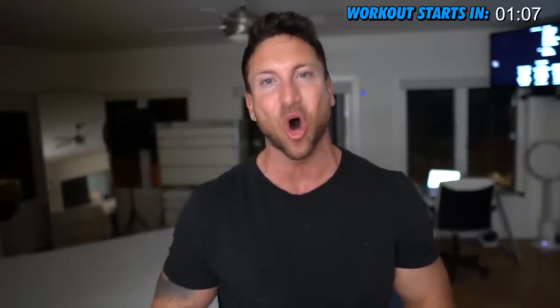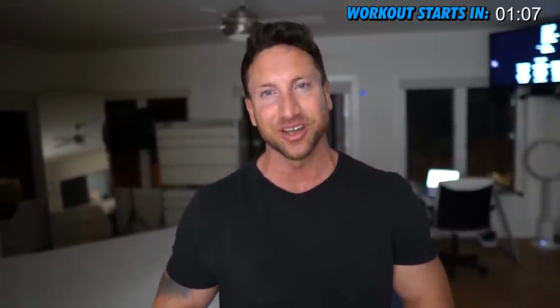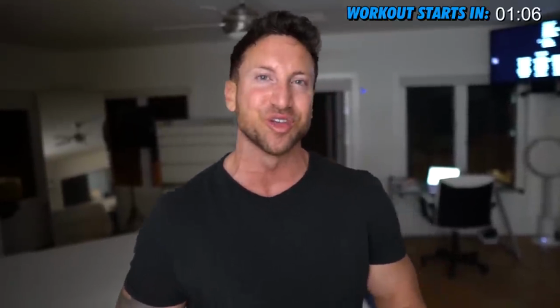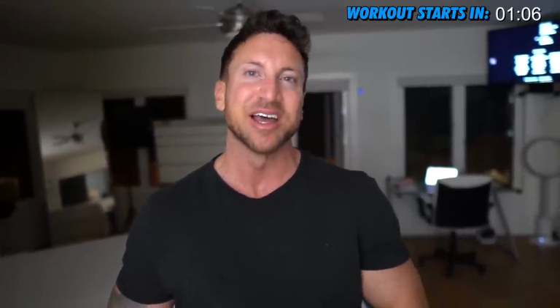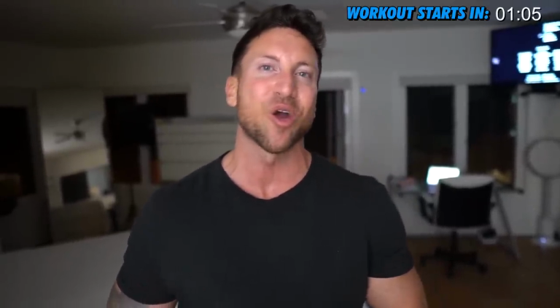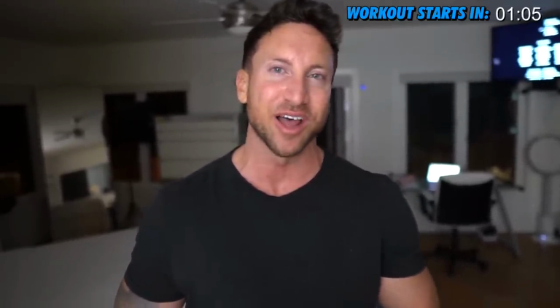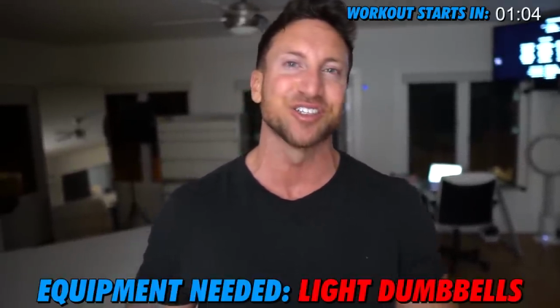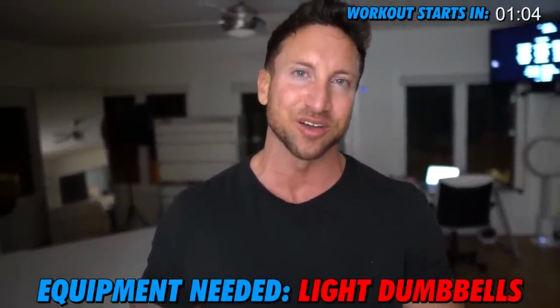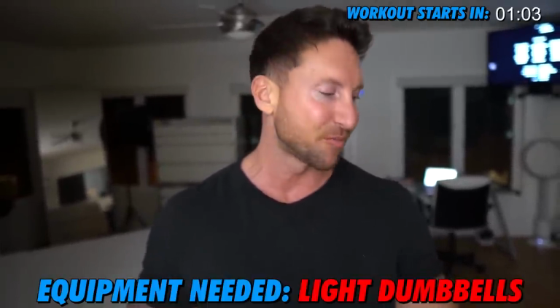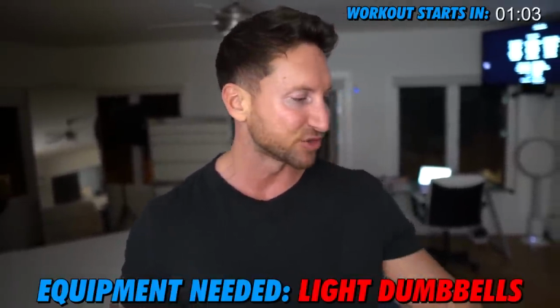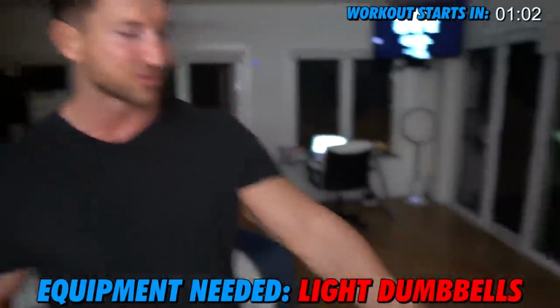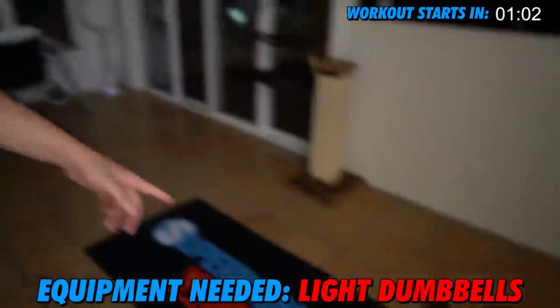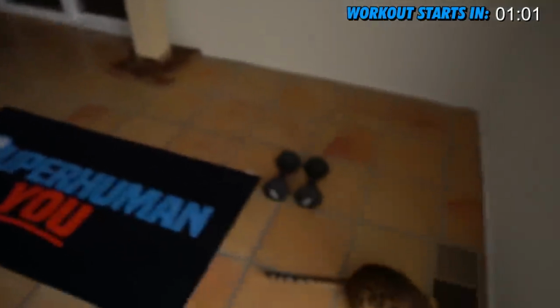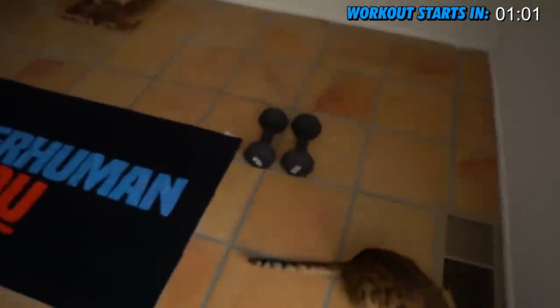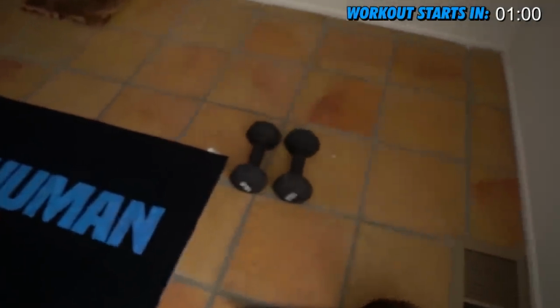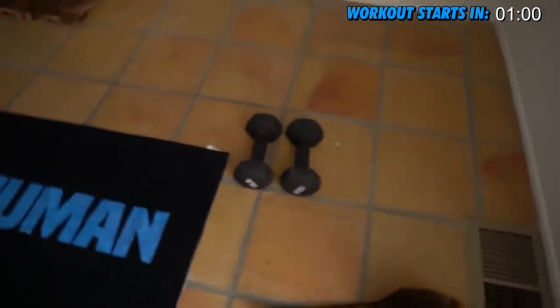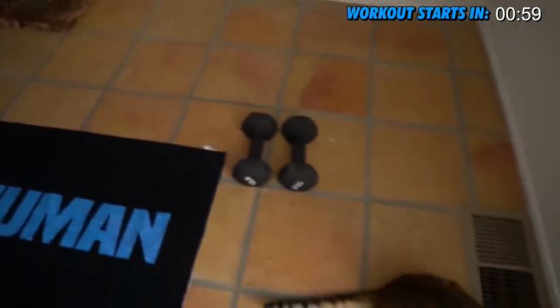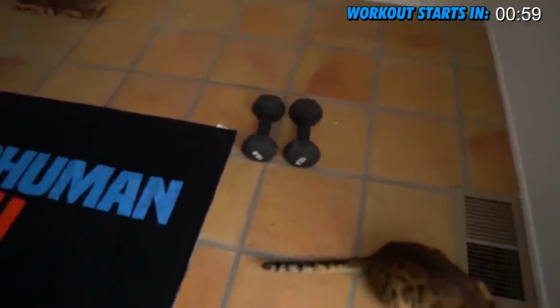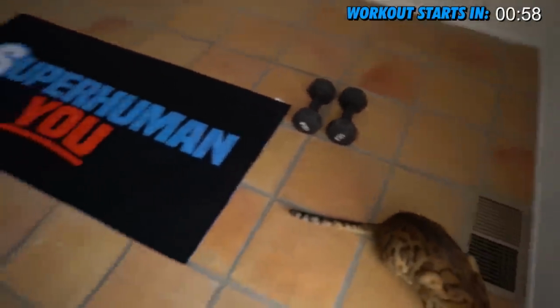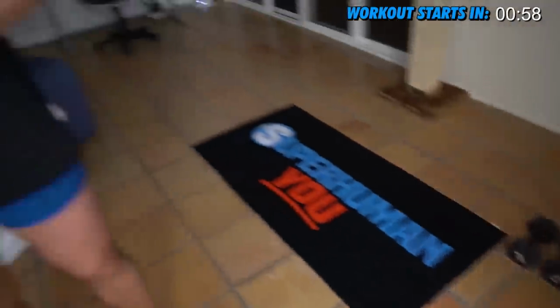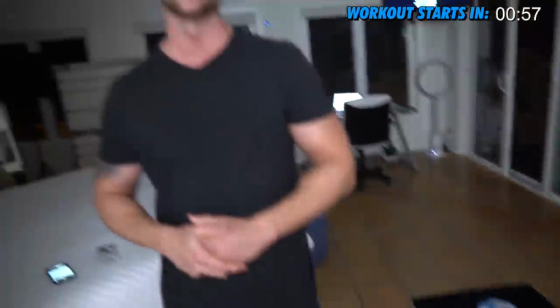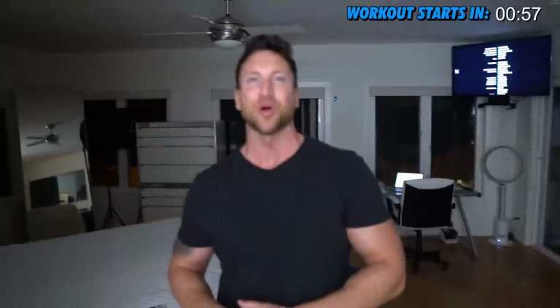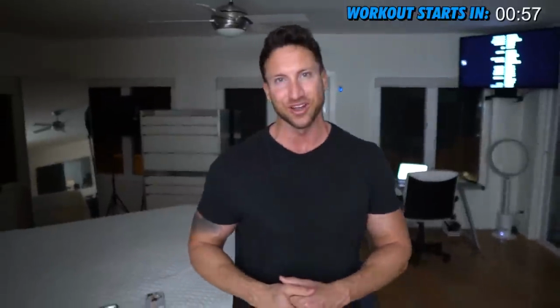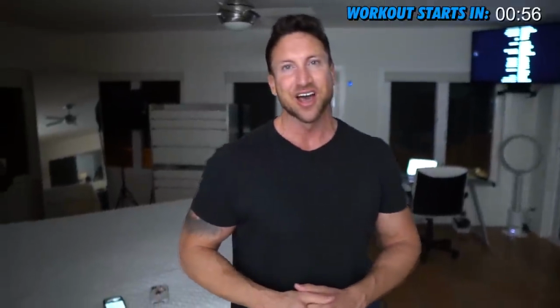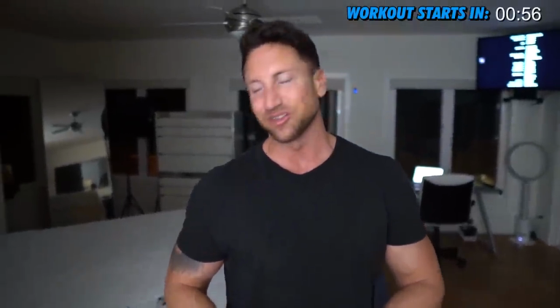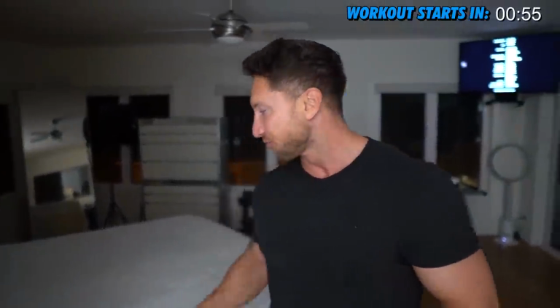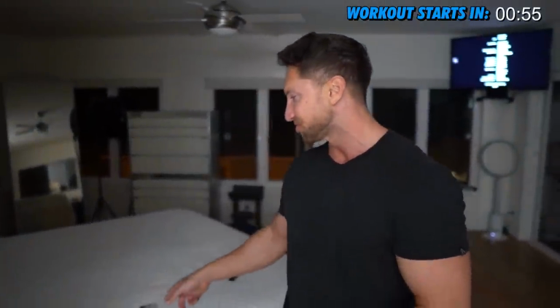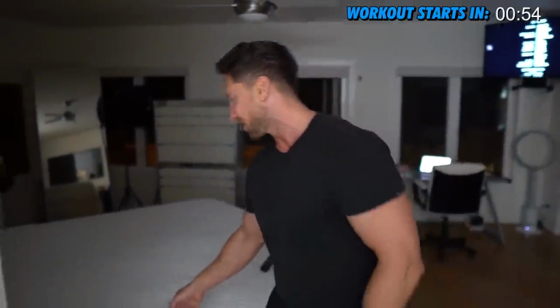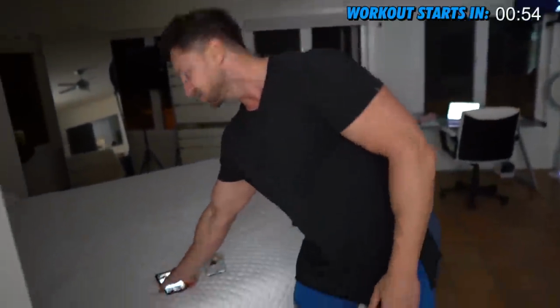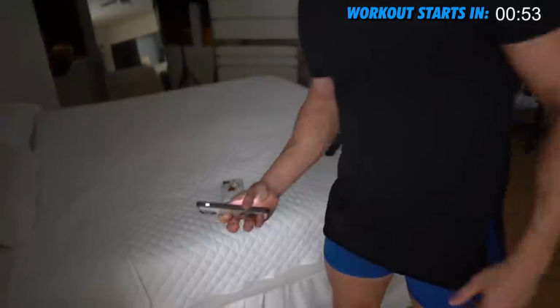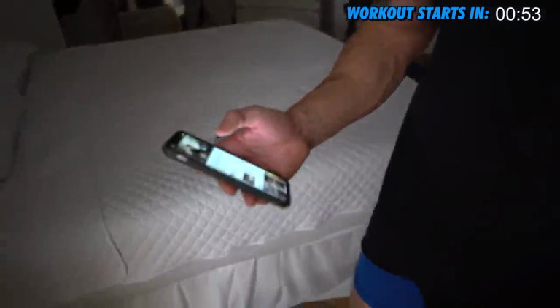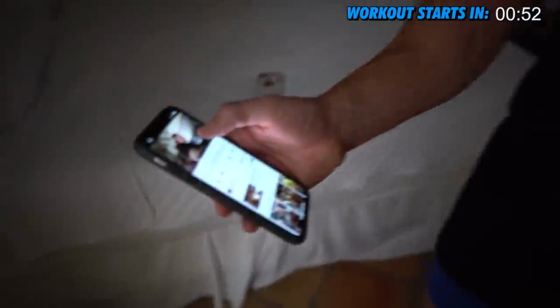All you're going to need is a pair of light dumbbells. I have a pair of 12s right here. If you have between 8 and 15 pound dumbbells, that is going to be perfect. Now let's have Rich explain how to do a feeder workout.